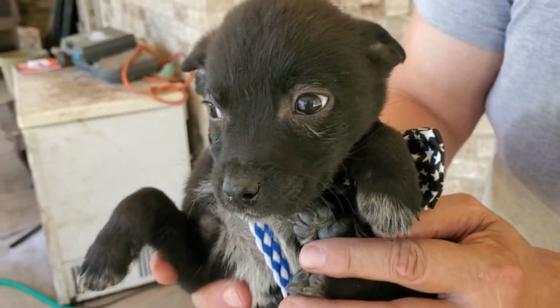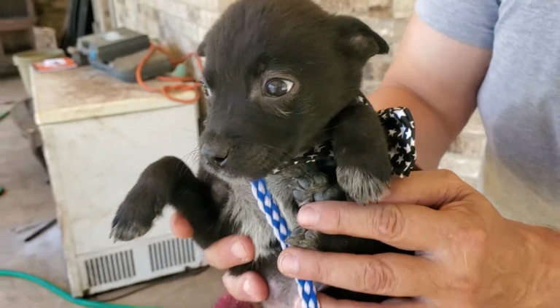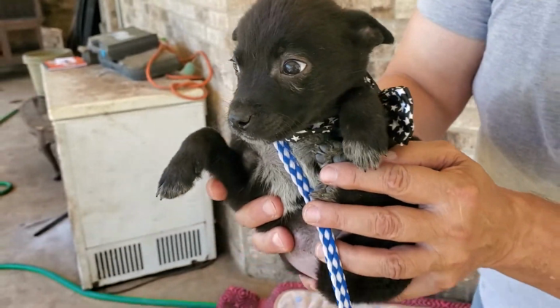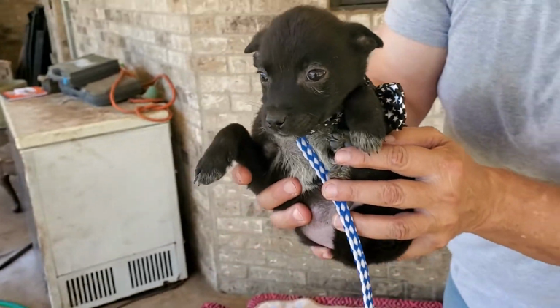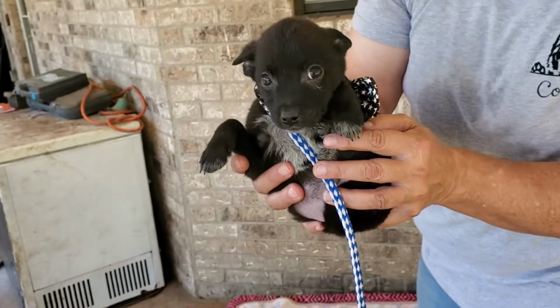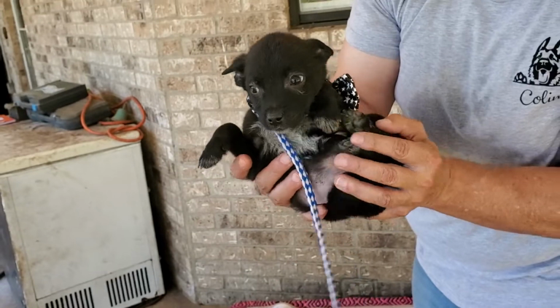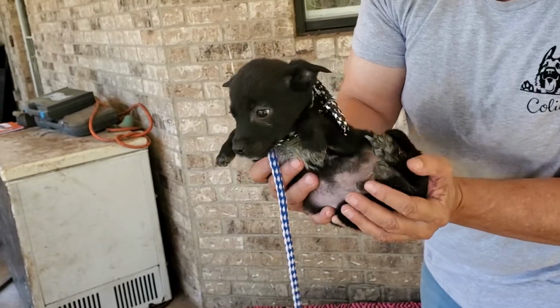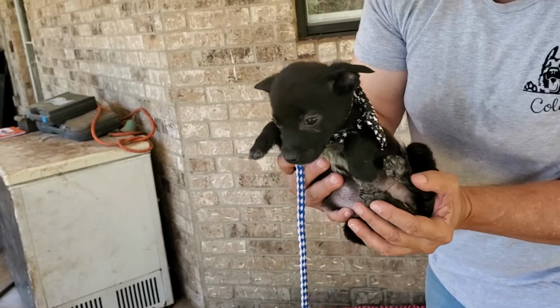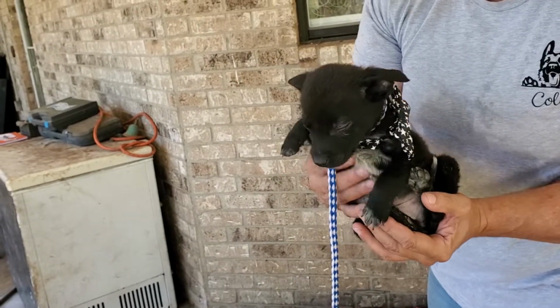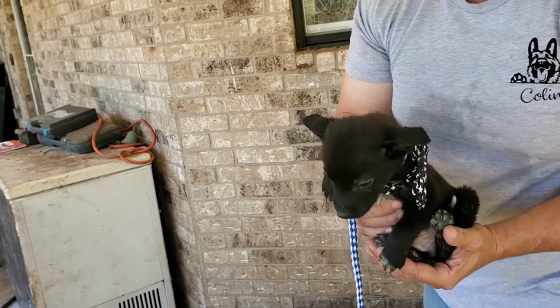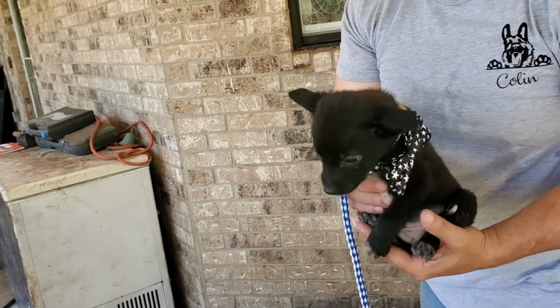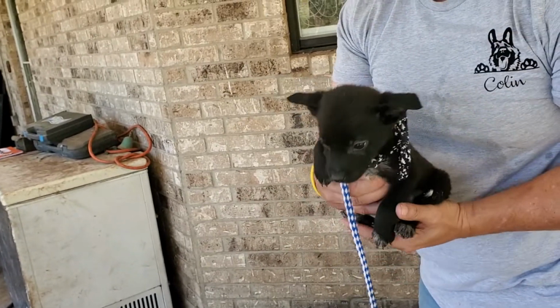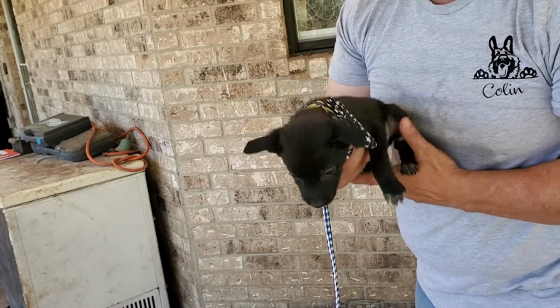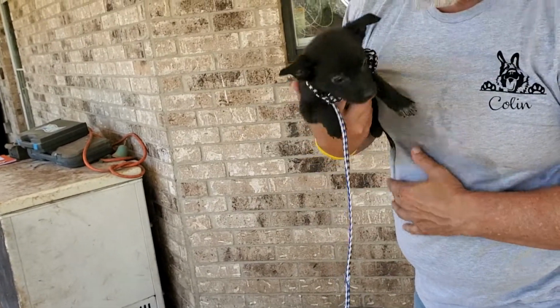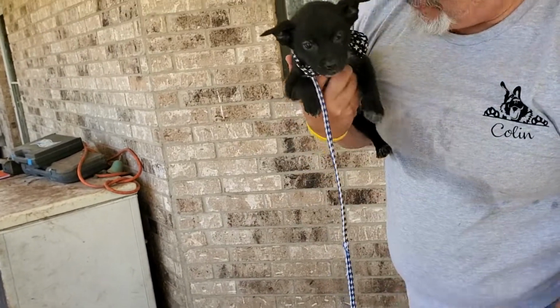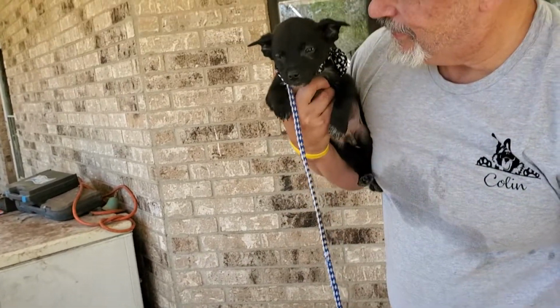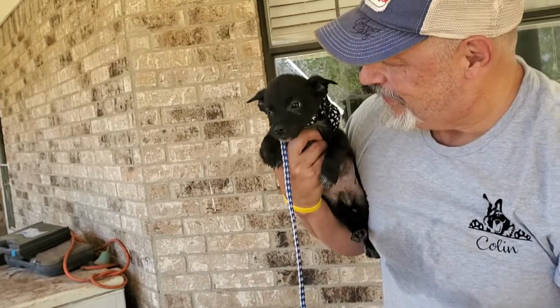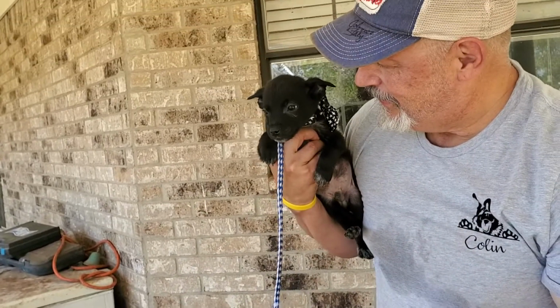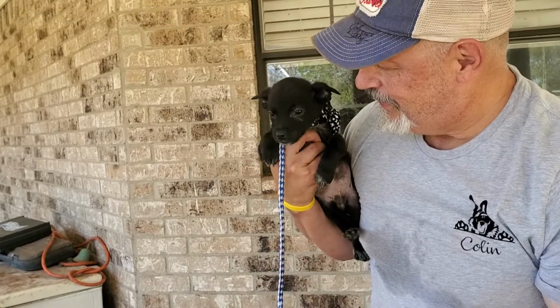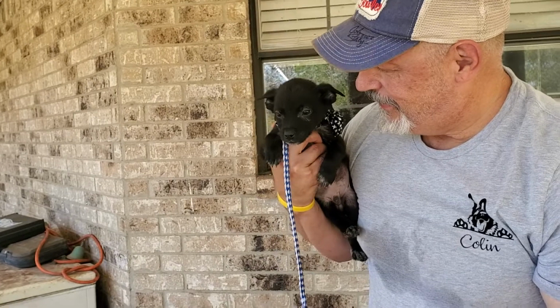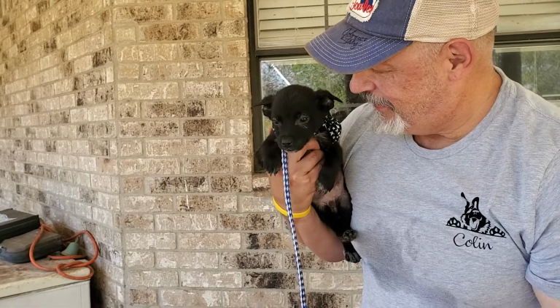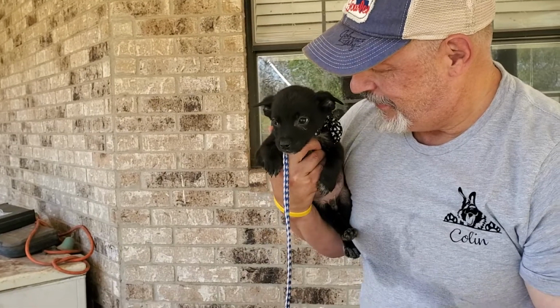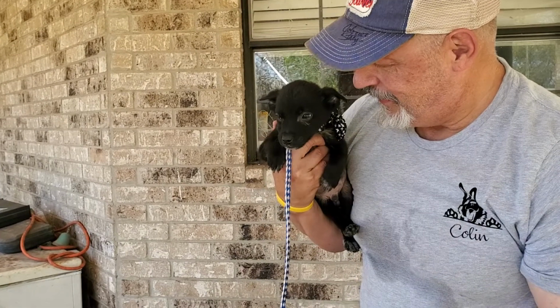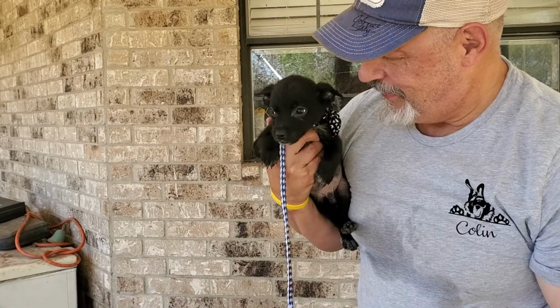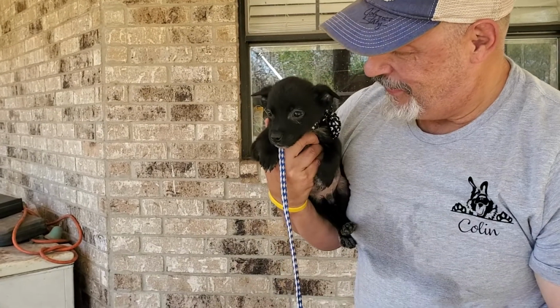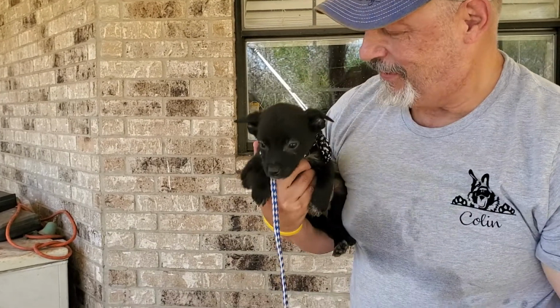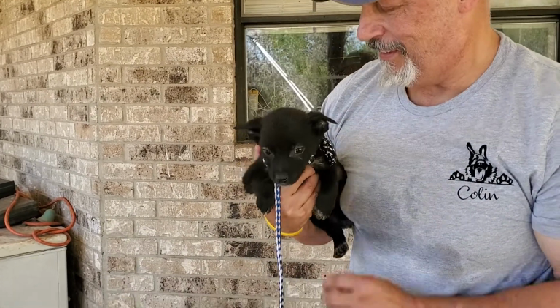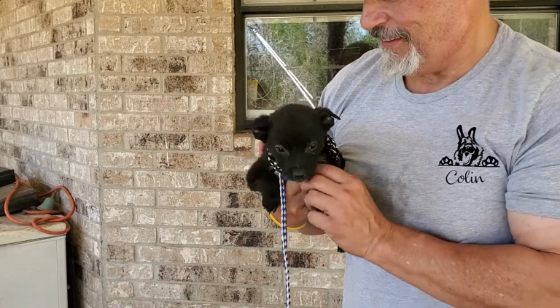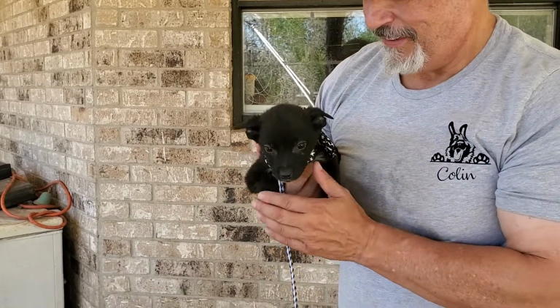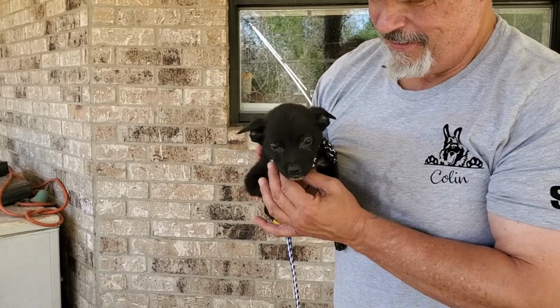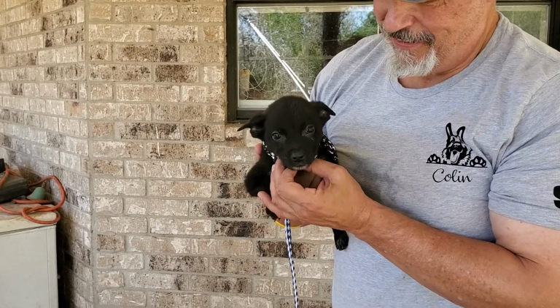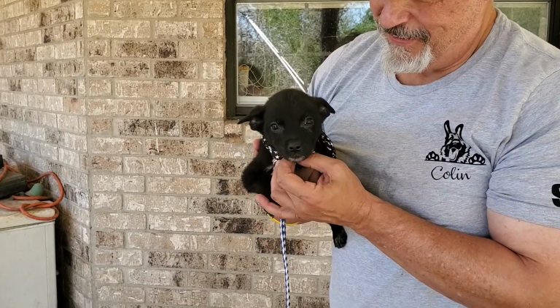He's at CC Powell Rescue. He can be adopted locally in Texas, which is where he is. Or we can work with one of the wonderful transporters to get Banana to Washington, Portland, Minnesota, Wisconsin, Vermont, or all along the East Coast.